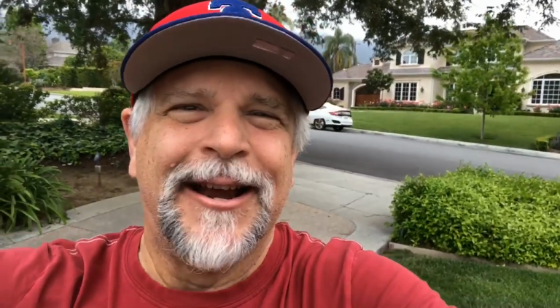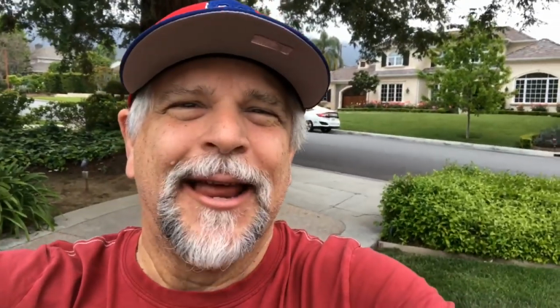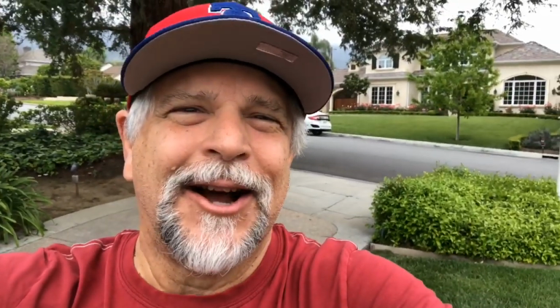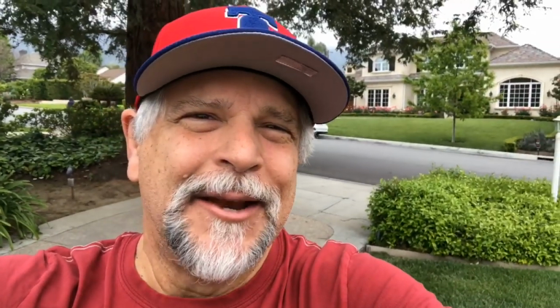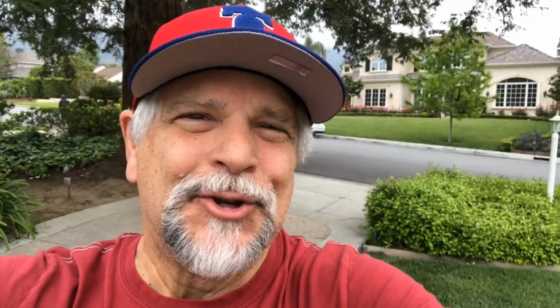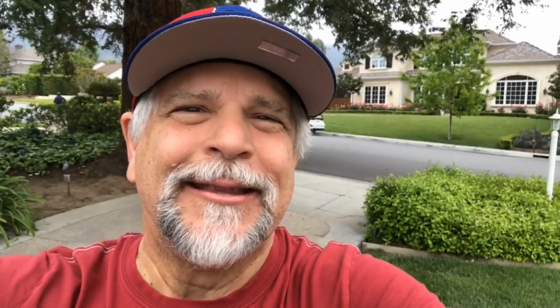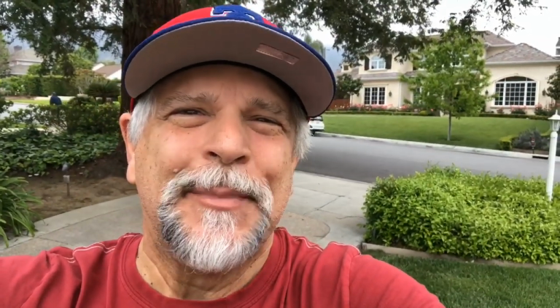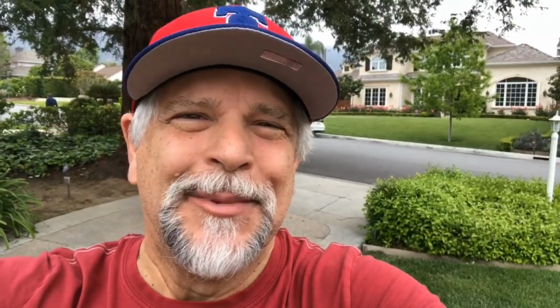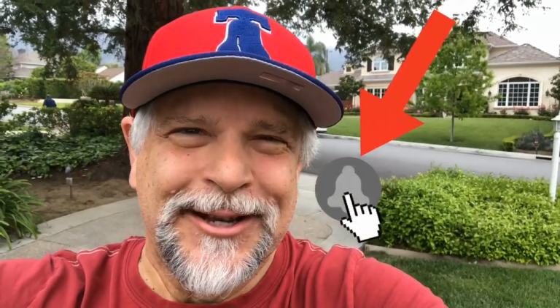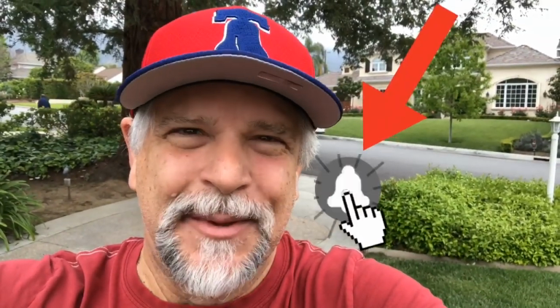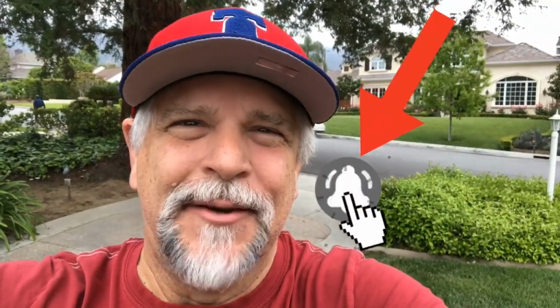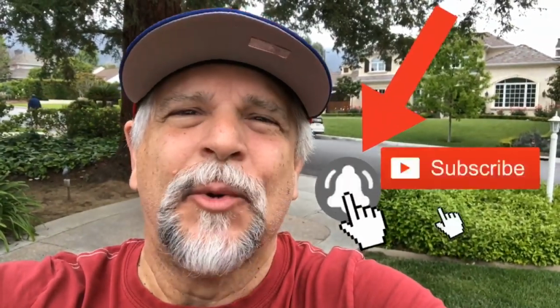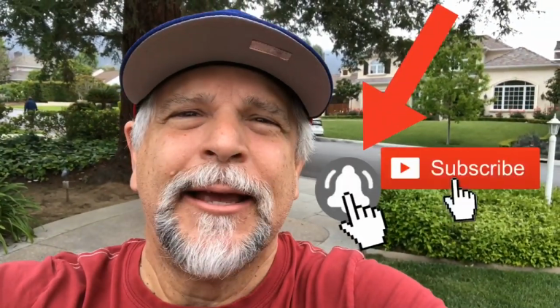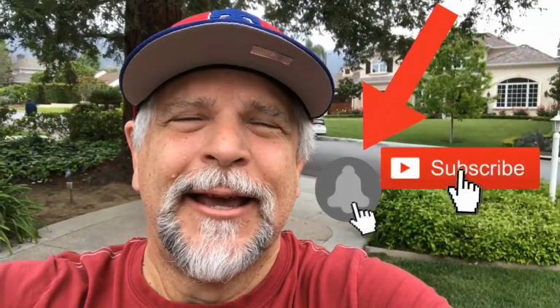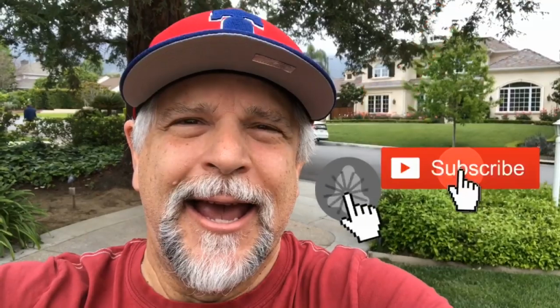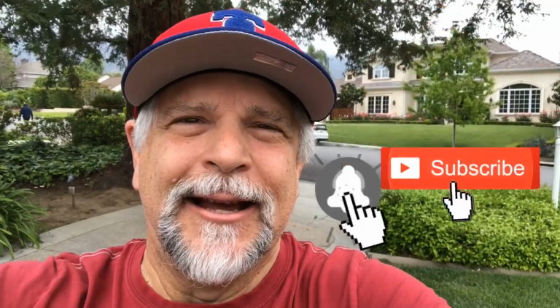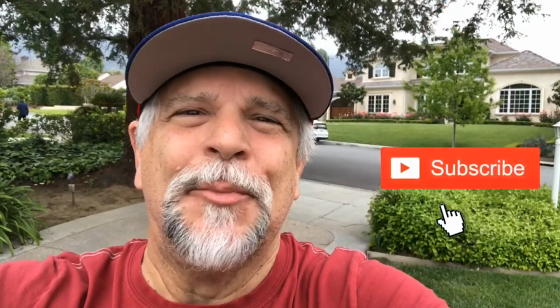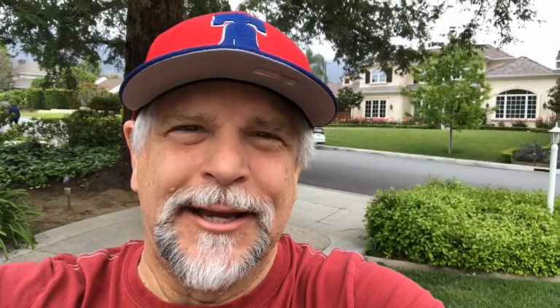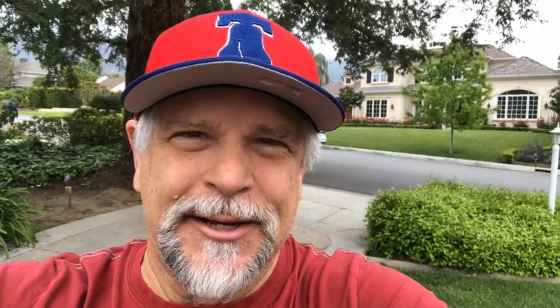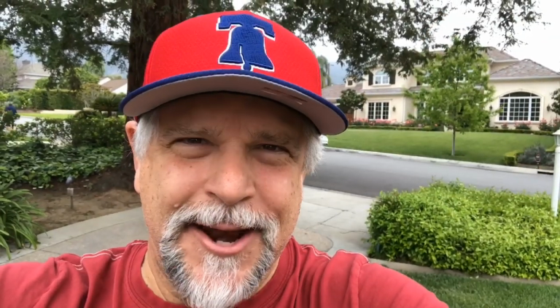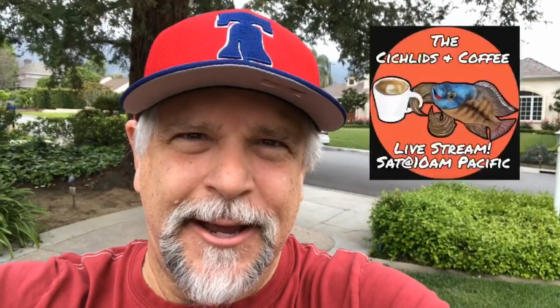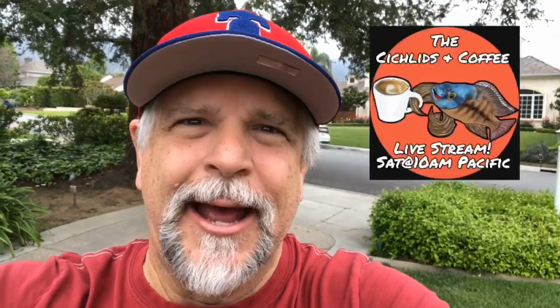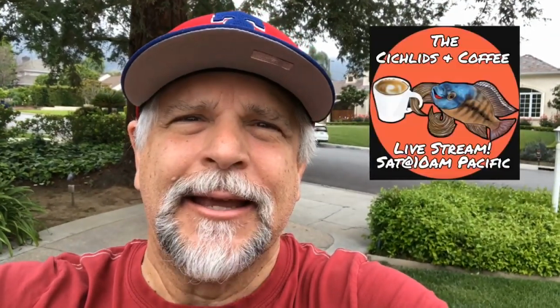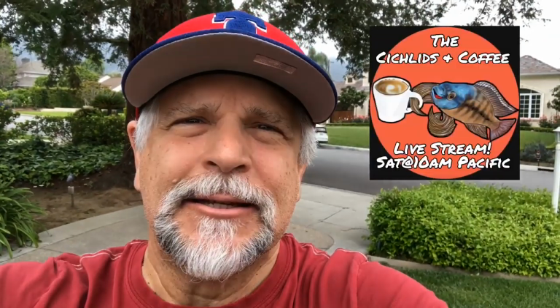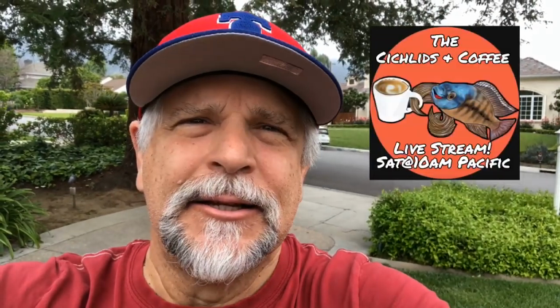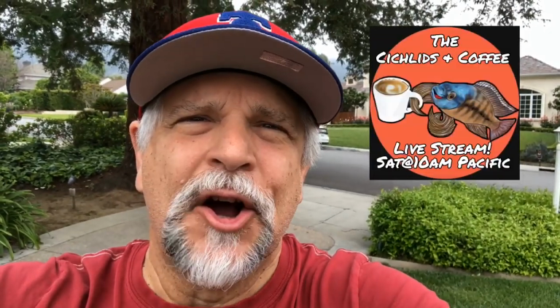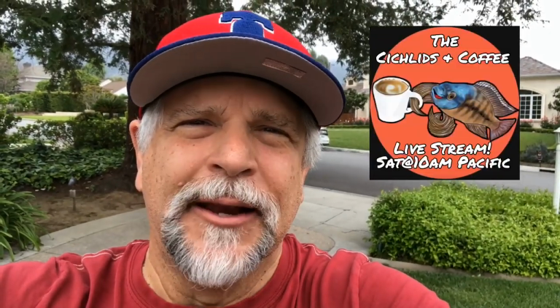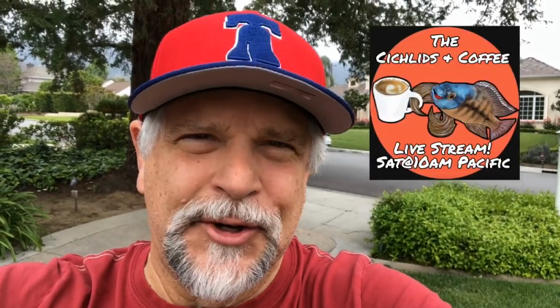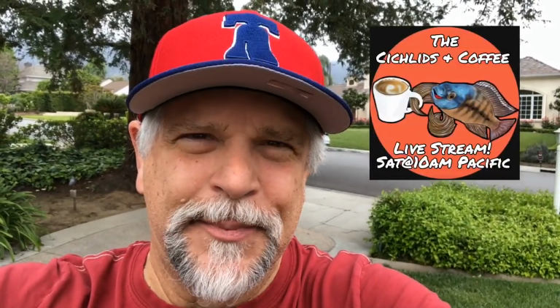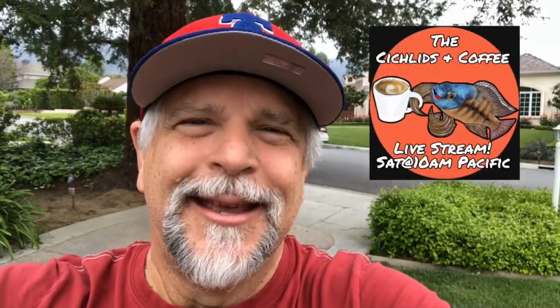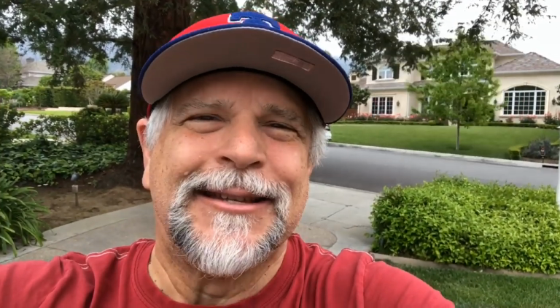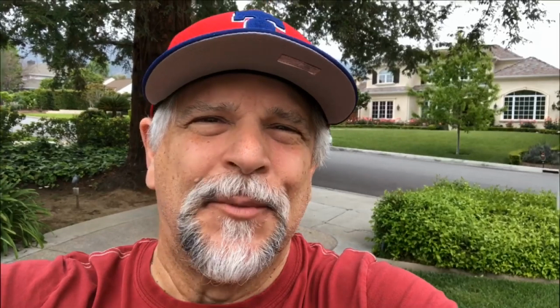So there you have it — the life of a cichlid keeper, never a dull moment. If you like the content, be sure to hit that bell and subscribe if you haven't already. I hope to see you on Saturday at the cichlids and coffee livestream. That's it for me.